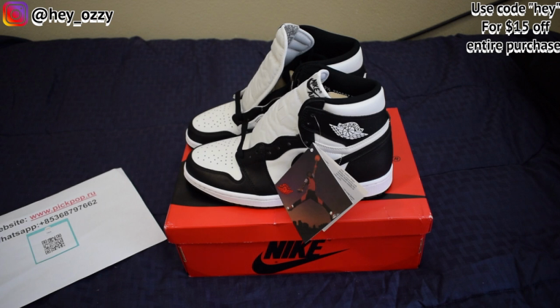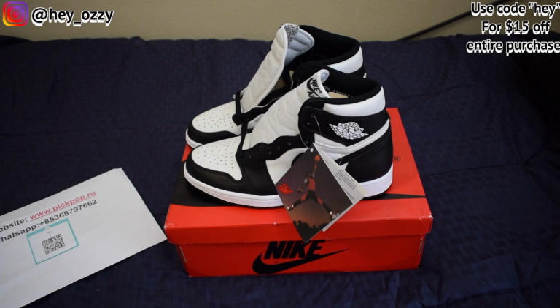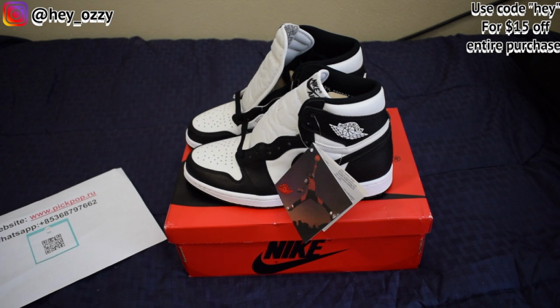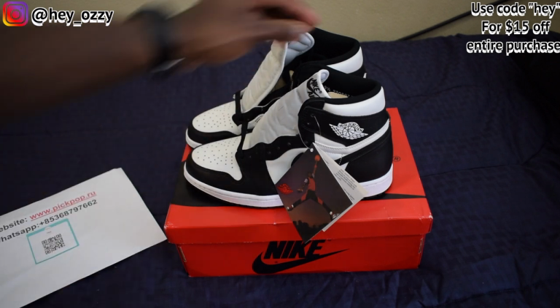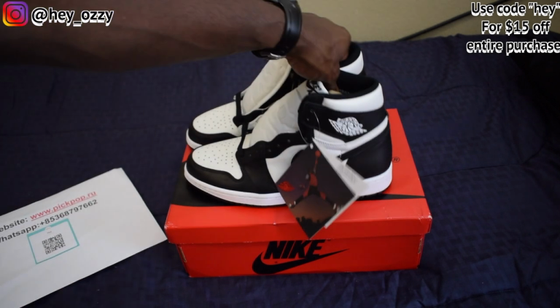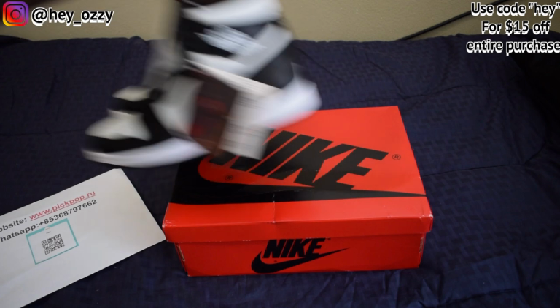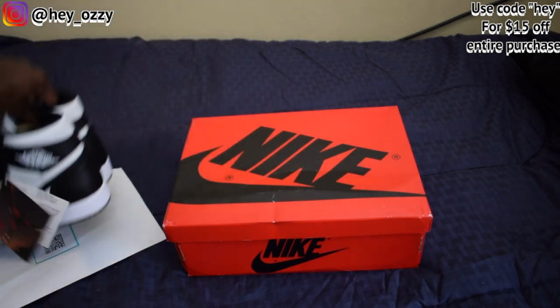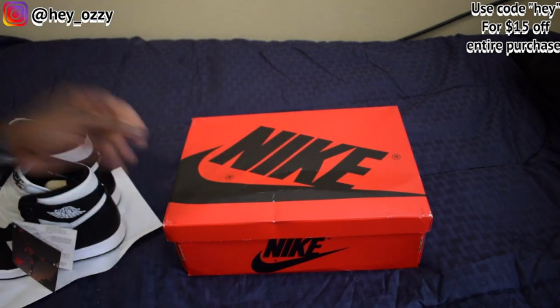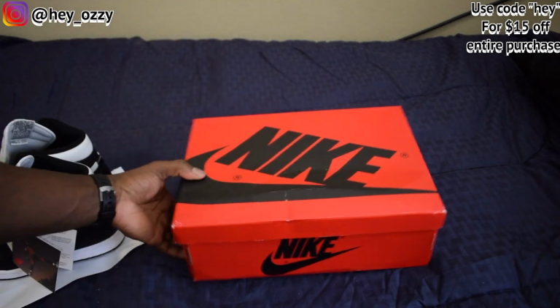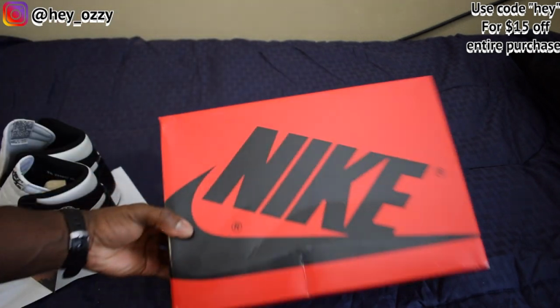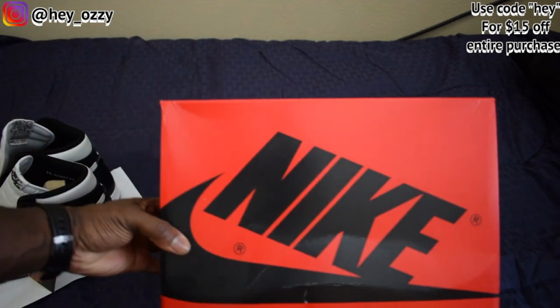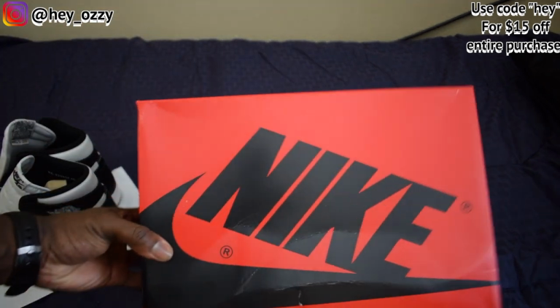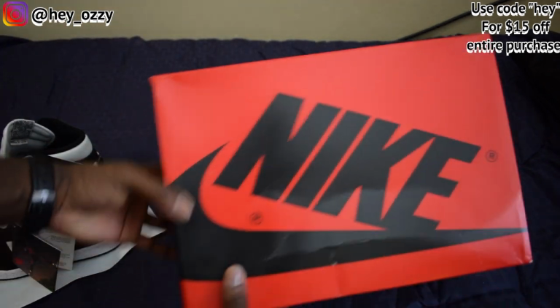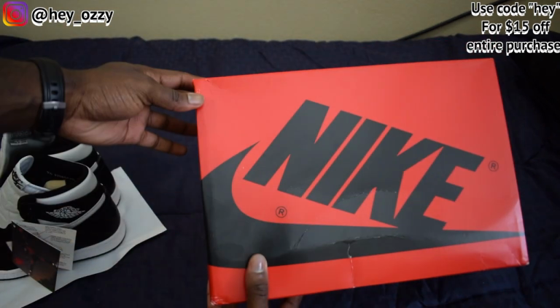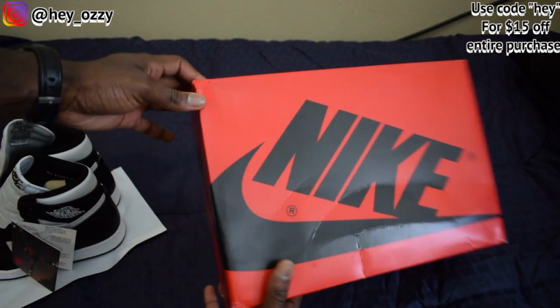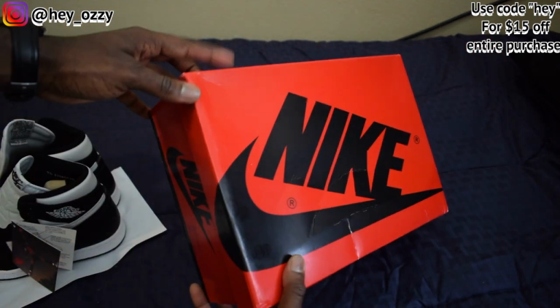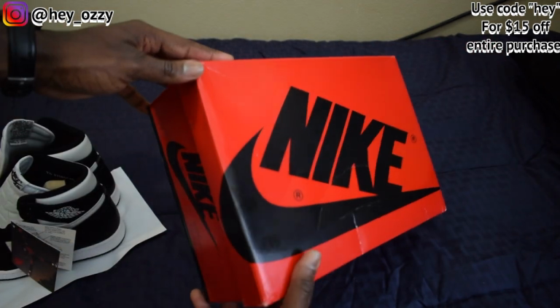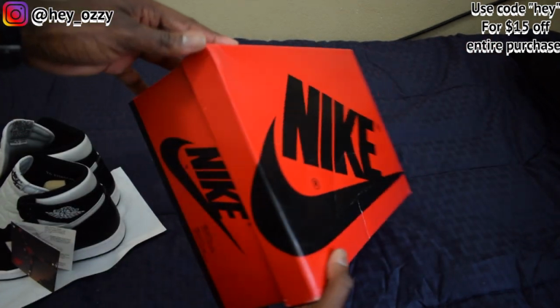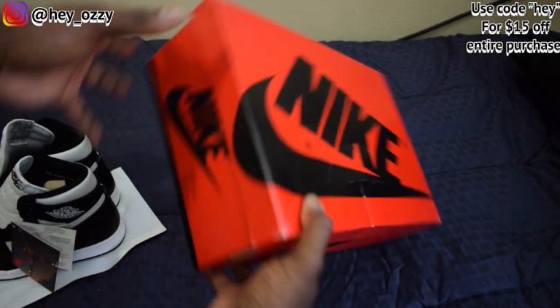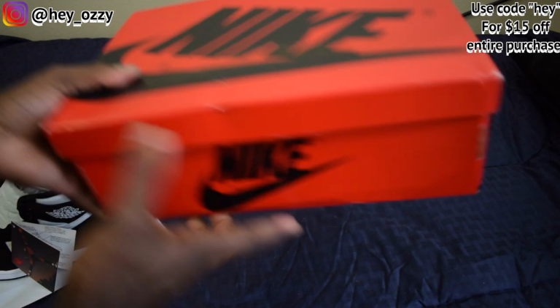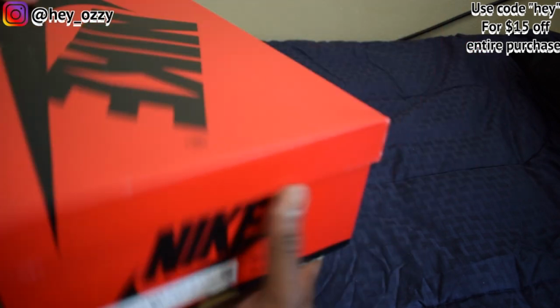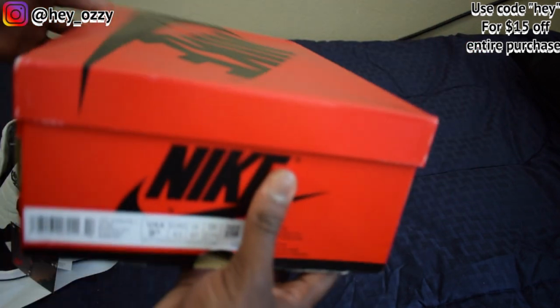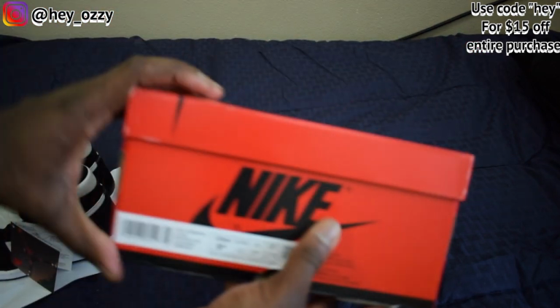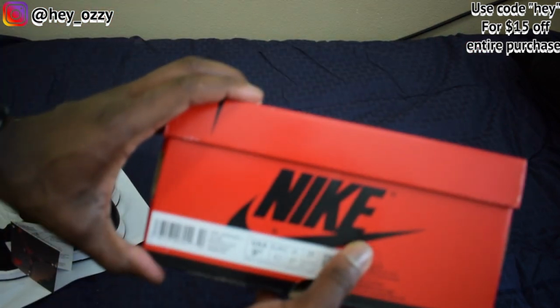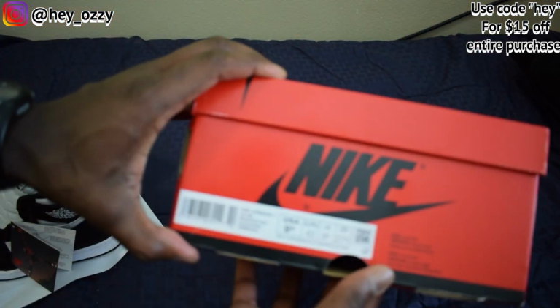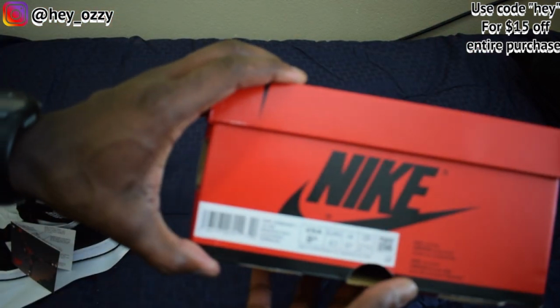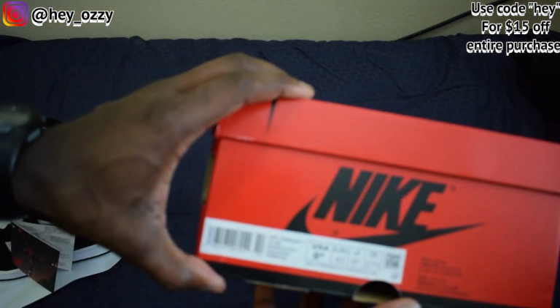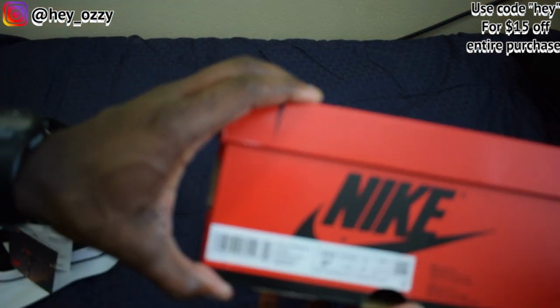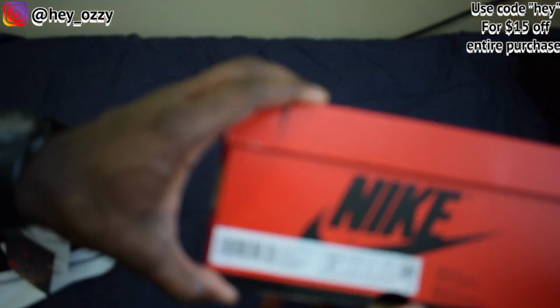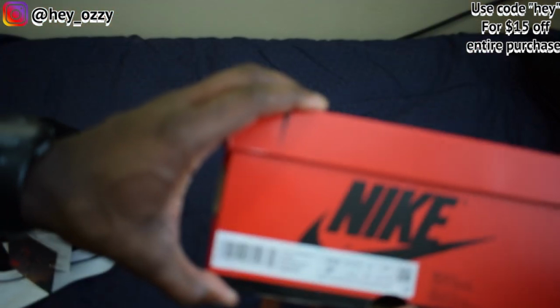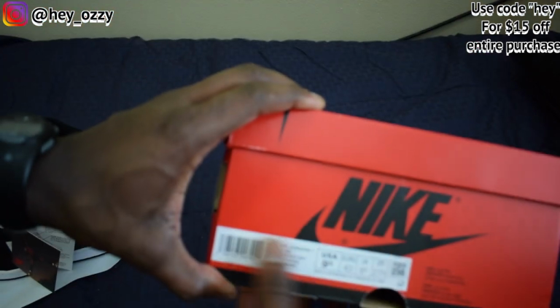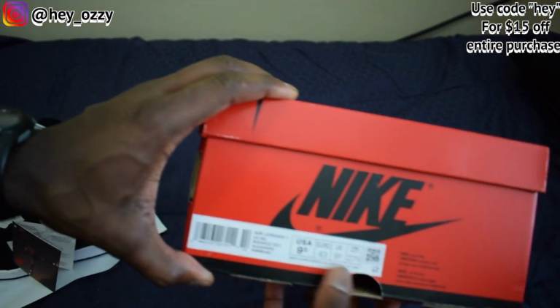So let's go ahead and get straight into the review. It comes in this red box right here, with the Nike in black. Got this in a size 9.5. Here's your Air Jordan 1 High.